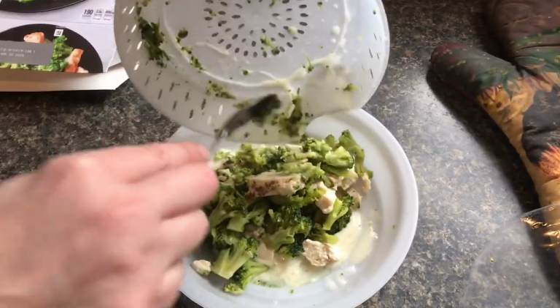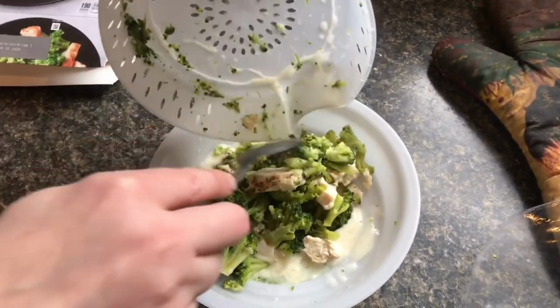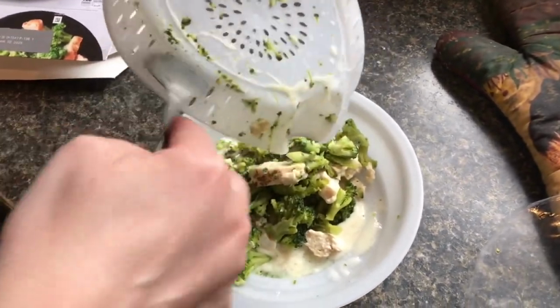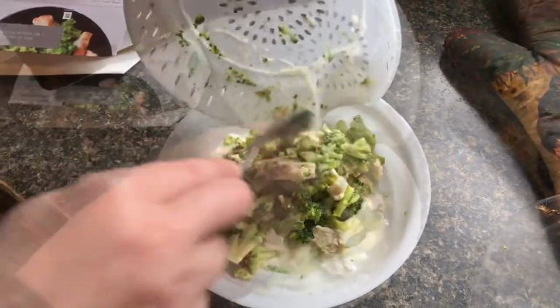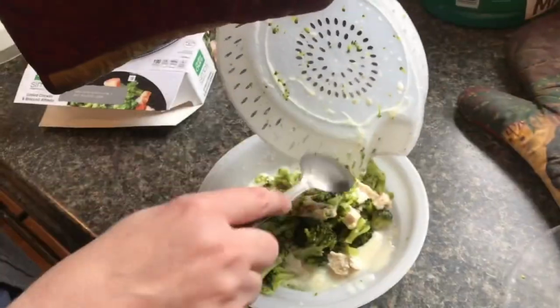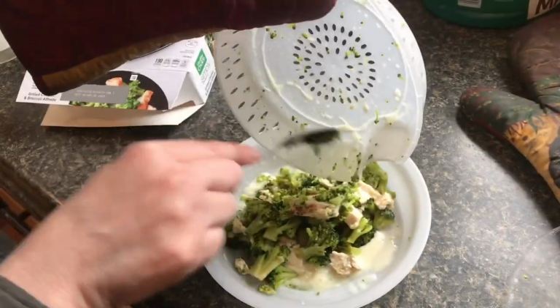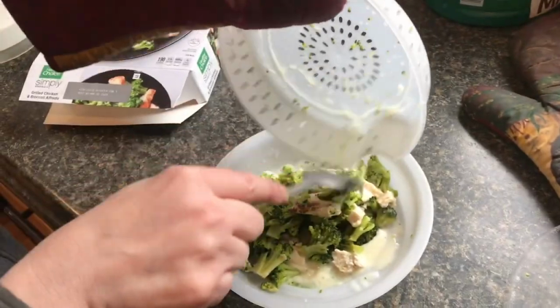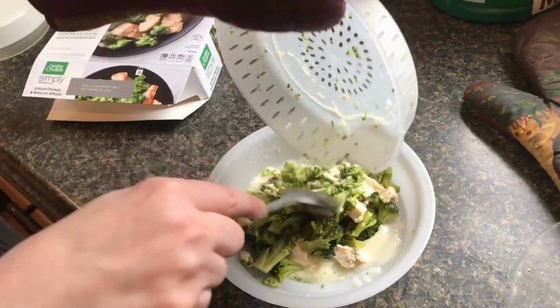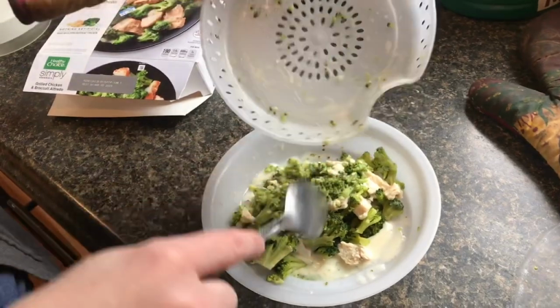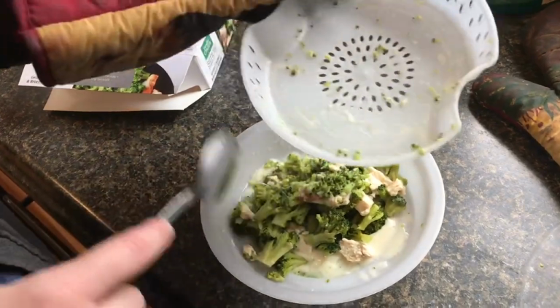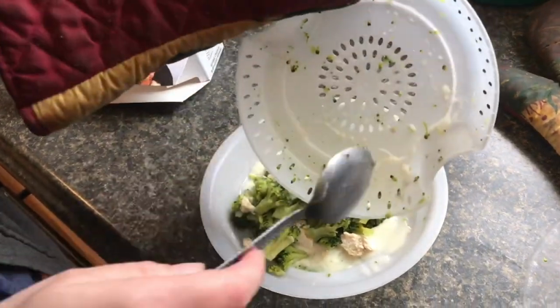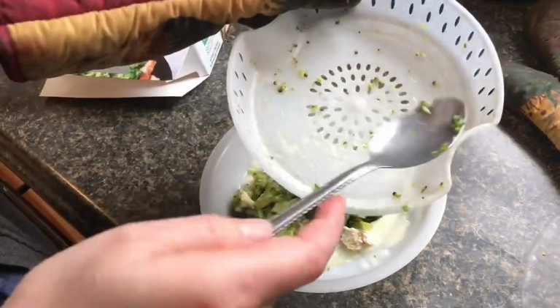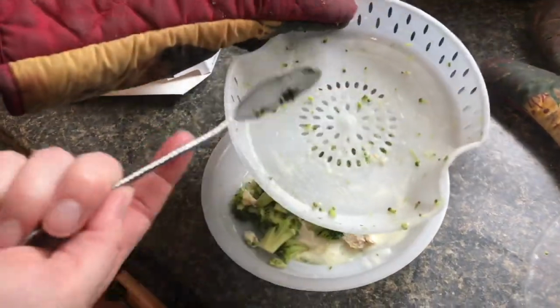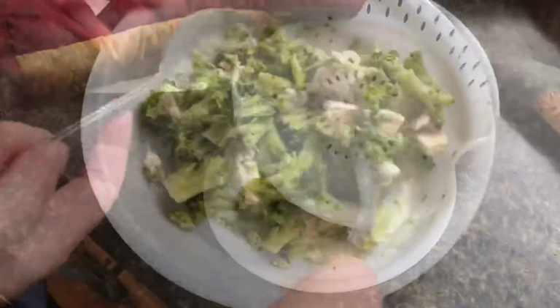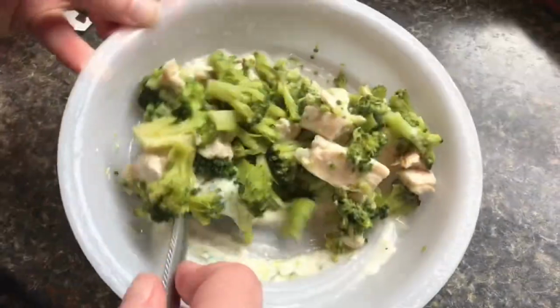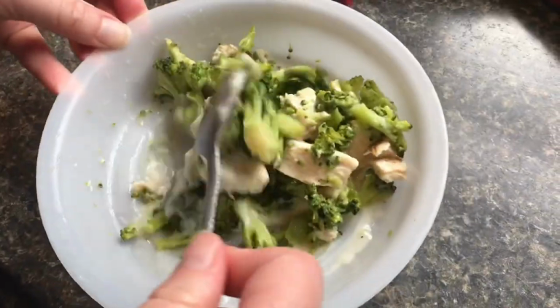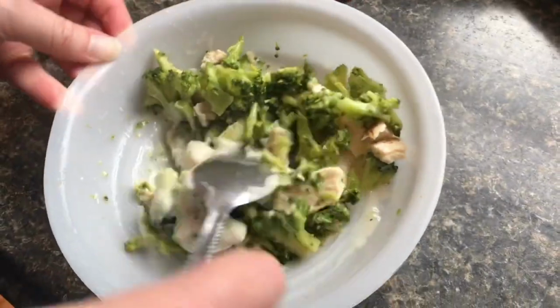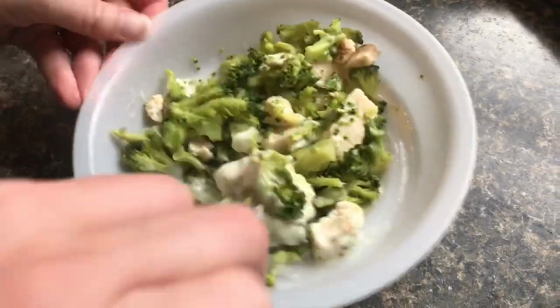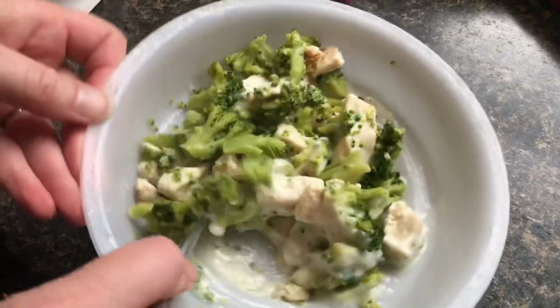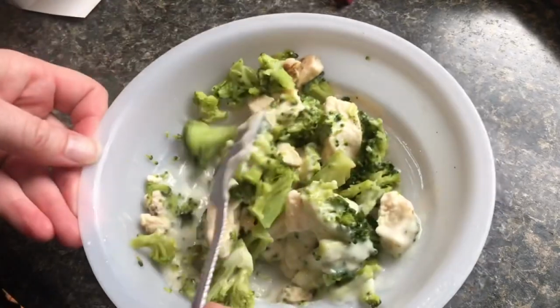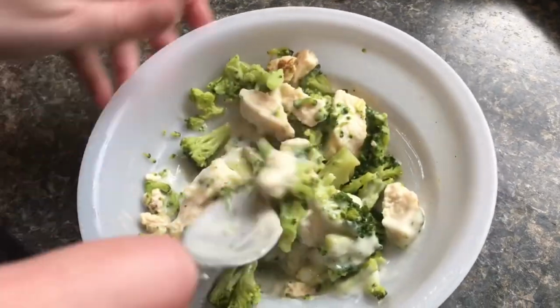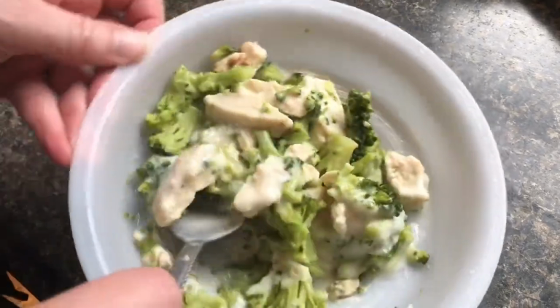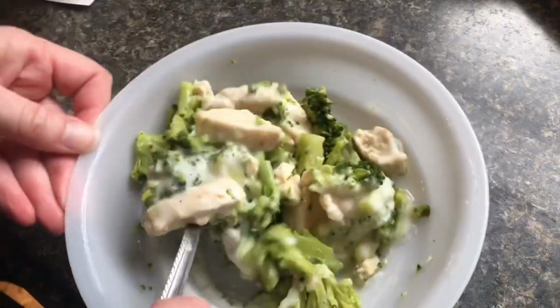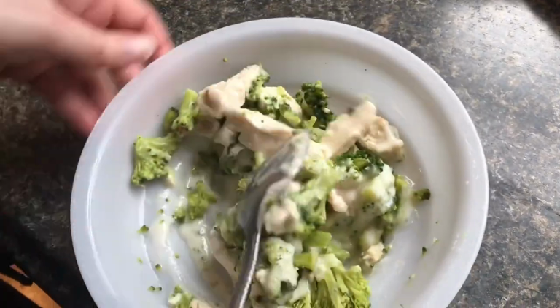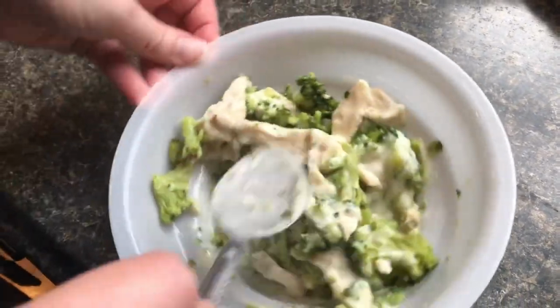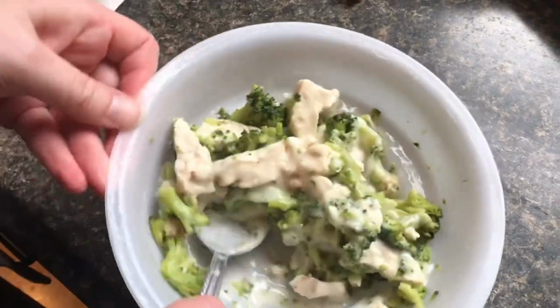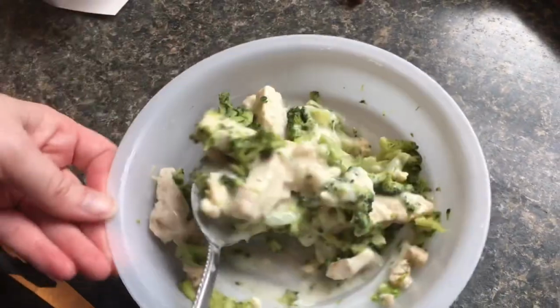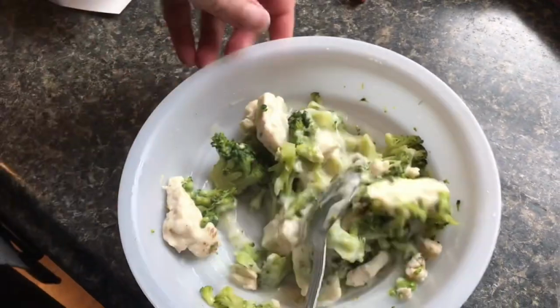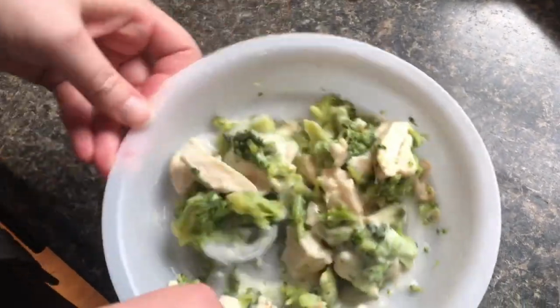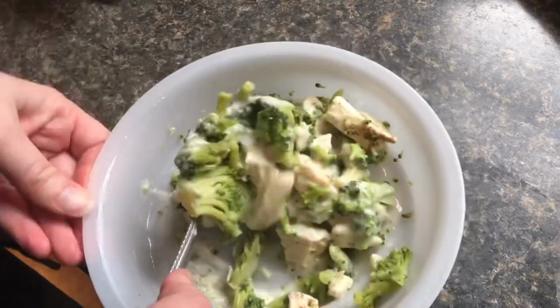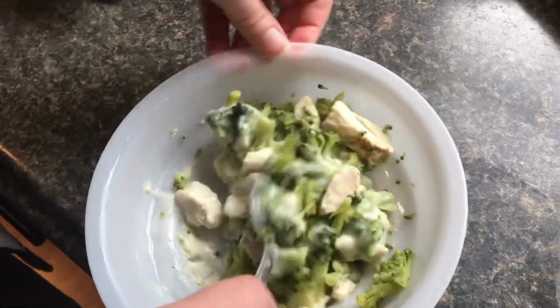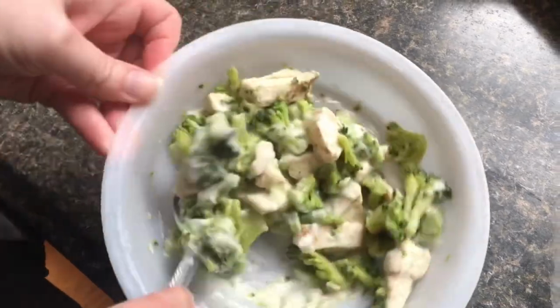This smells so good. This little steamer tray might even be worth keeping — it's microwavable. We'll stir in that sauce, and that does smell good. This is a grilled chicken and broccoli alfredo, but they have different flavors.